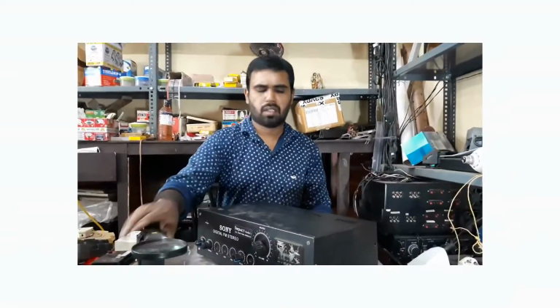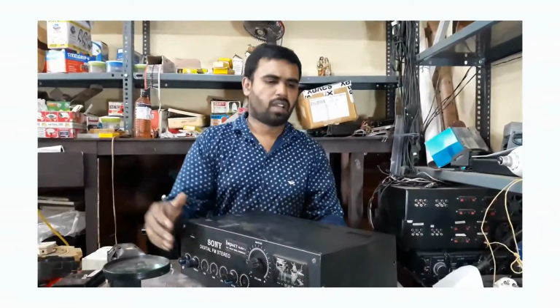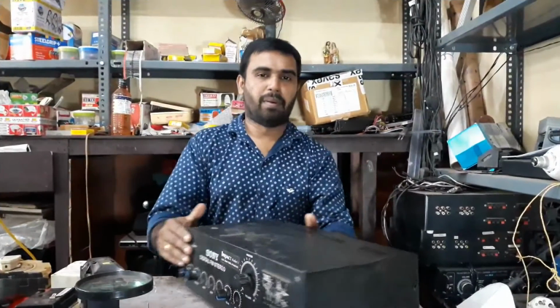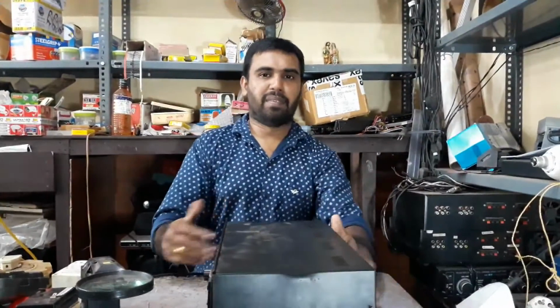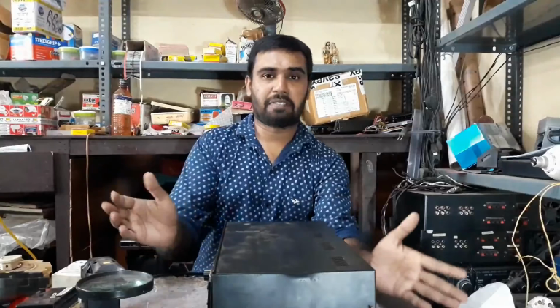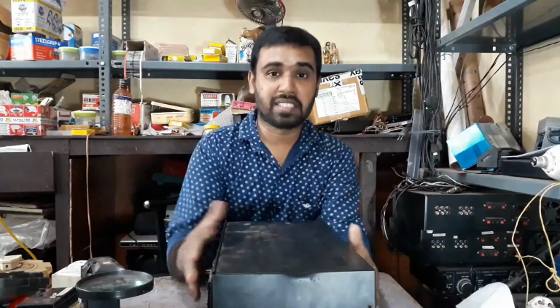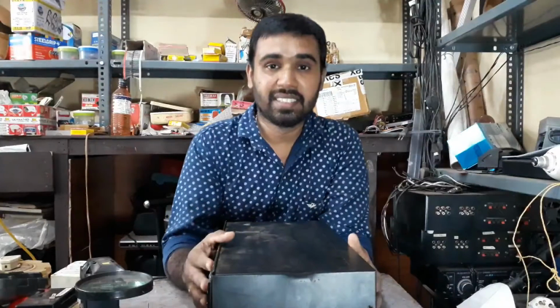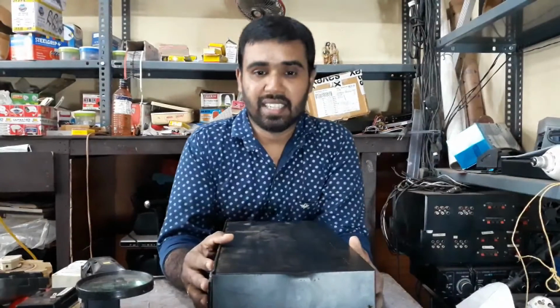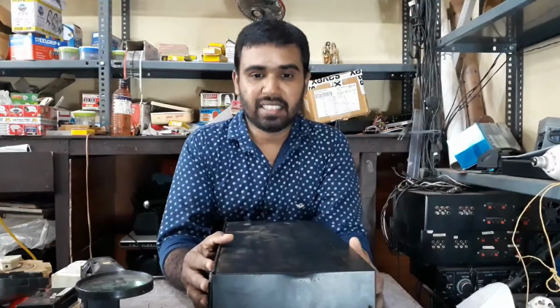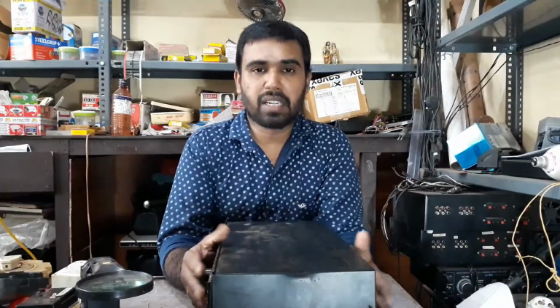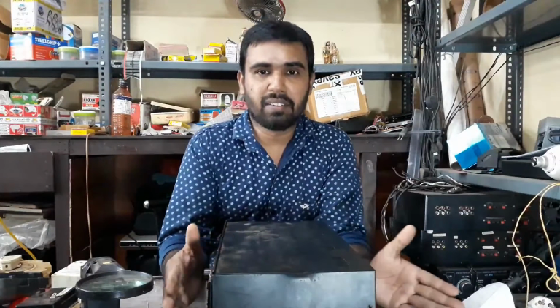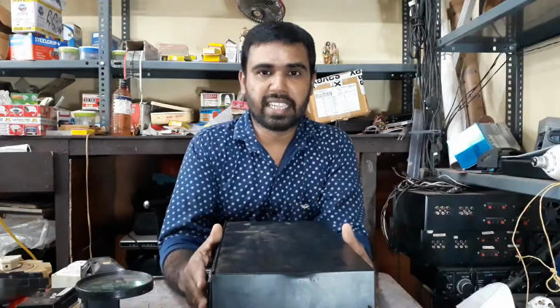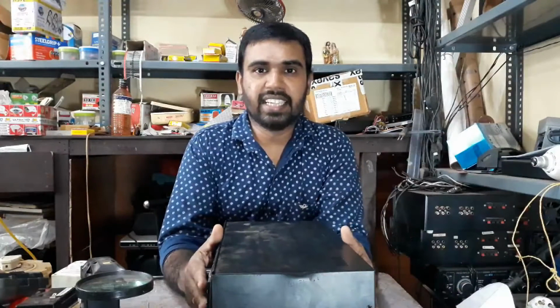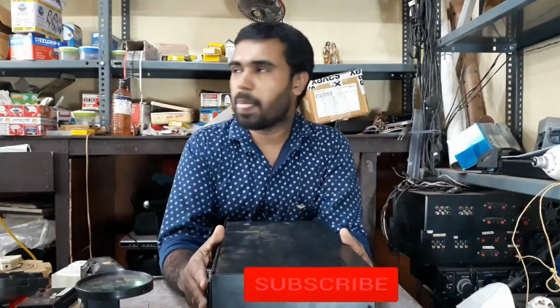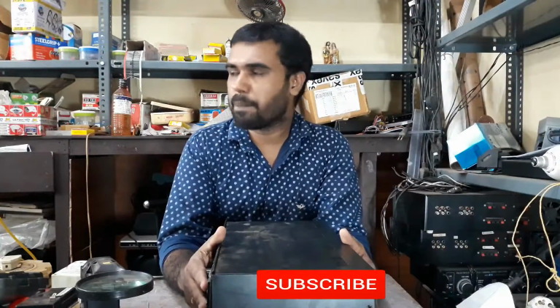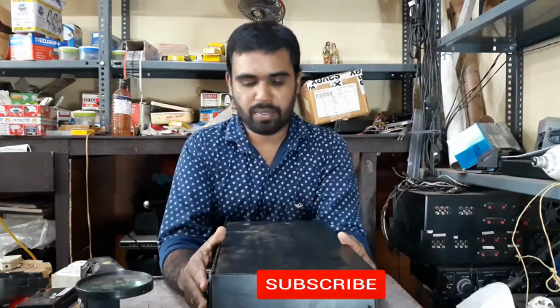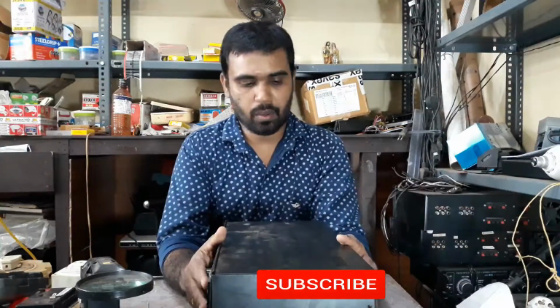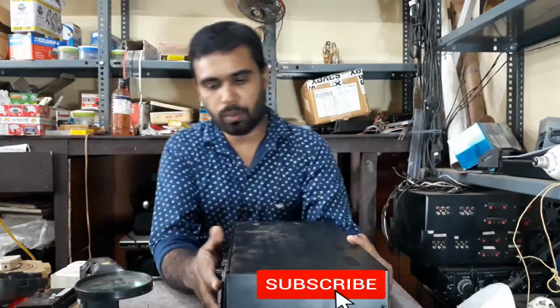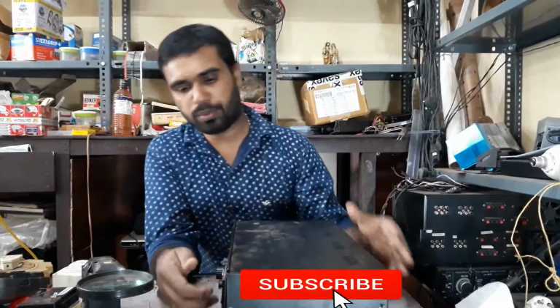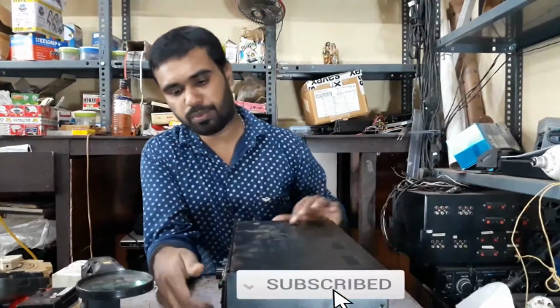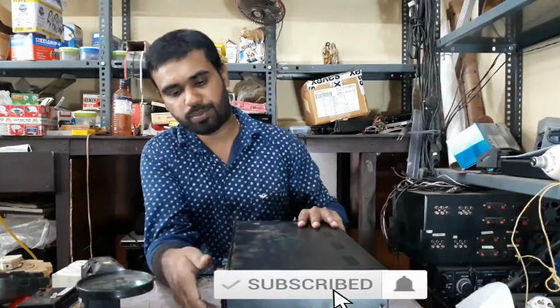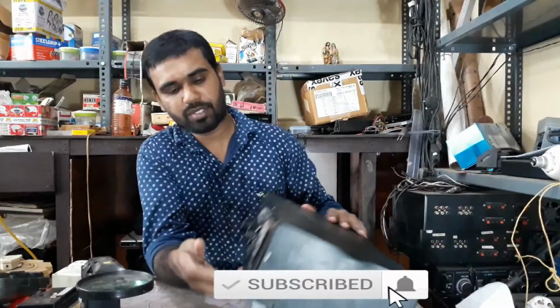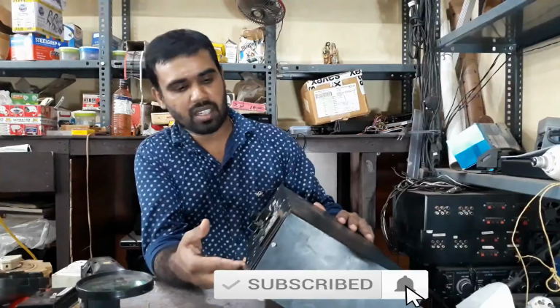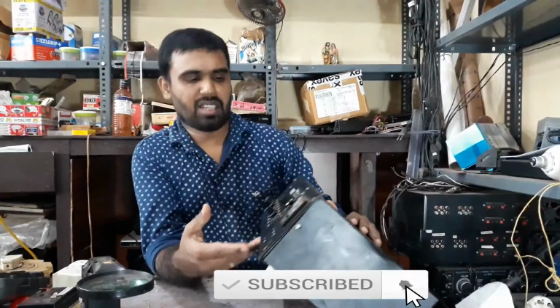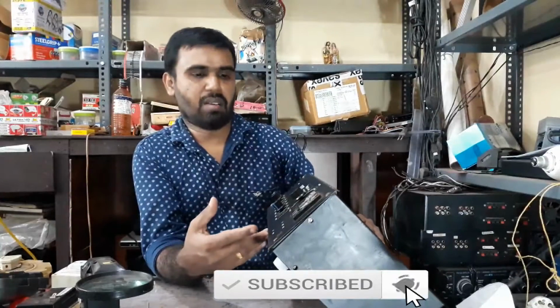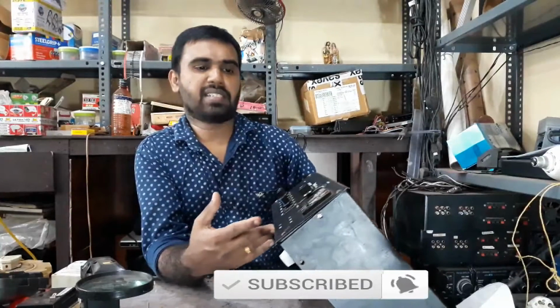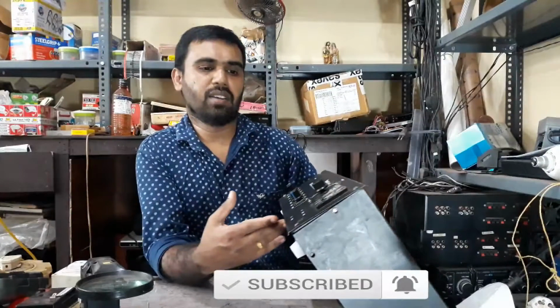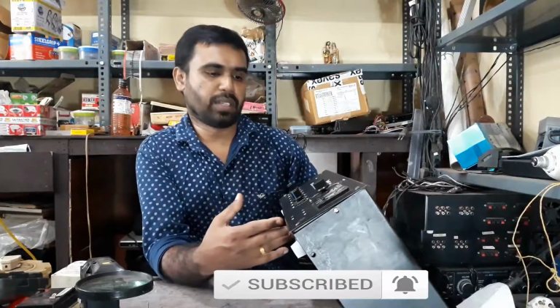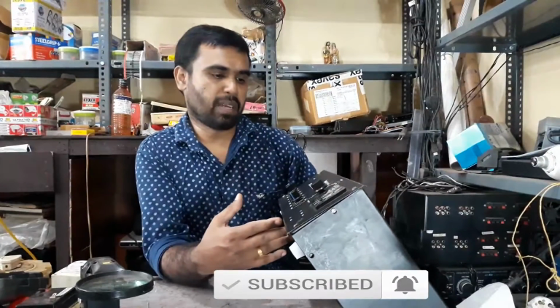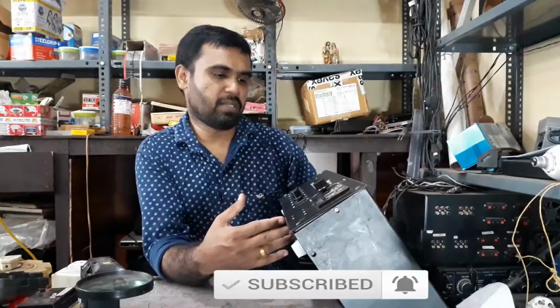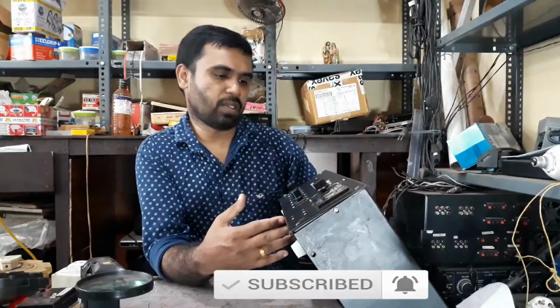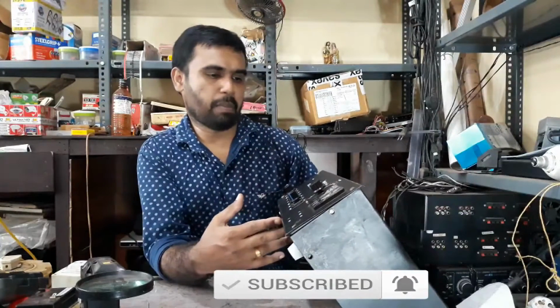Hello friends, how are we here? We have an amplifier on the bus.